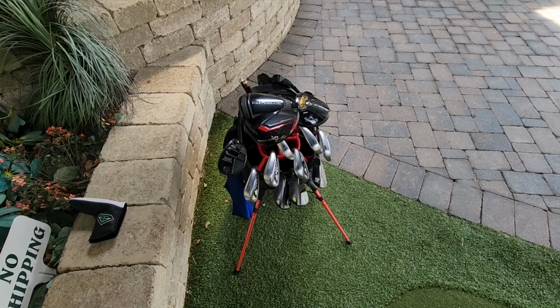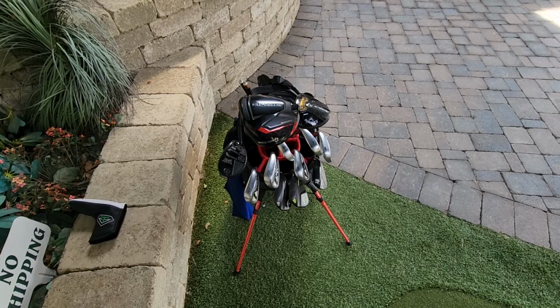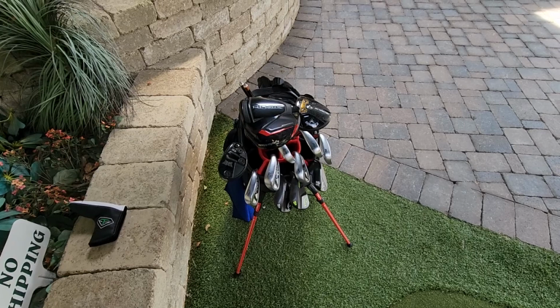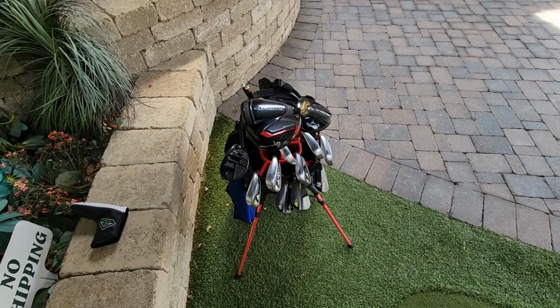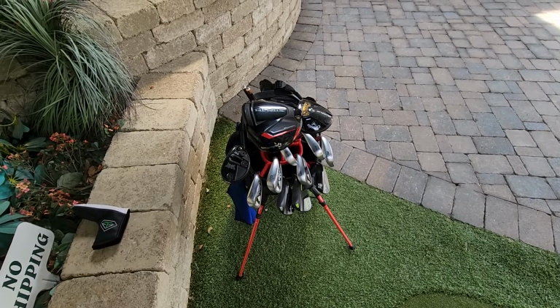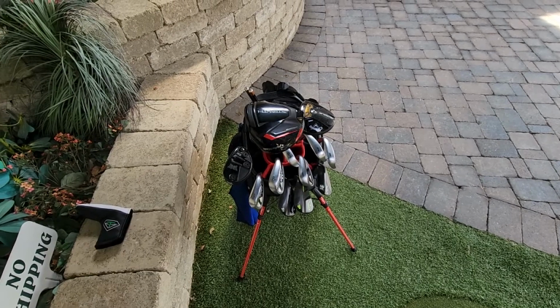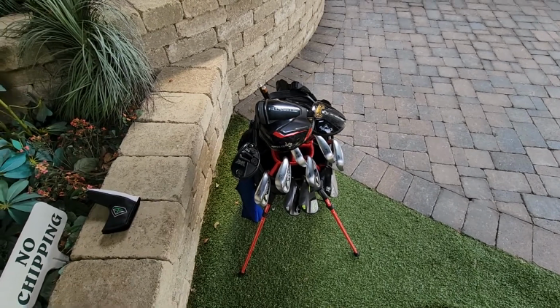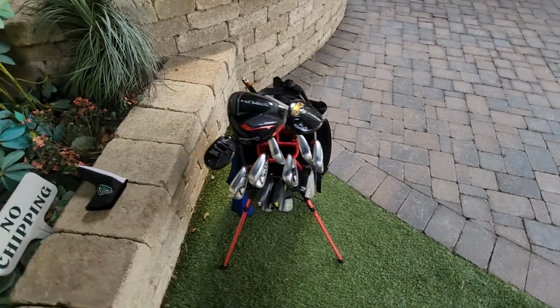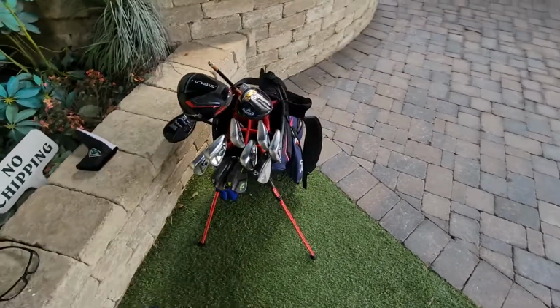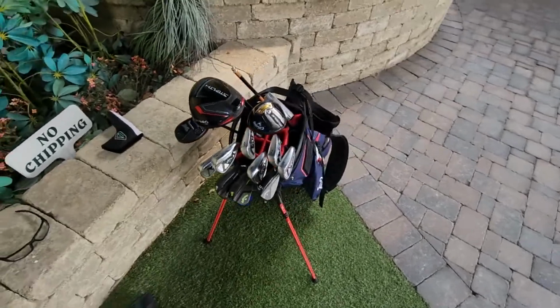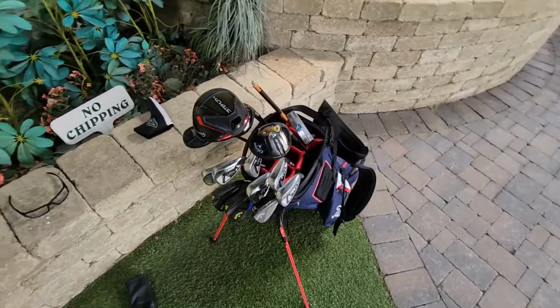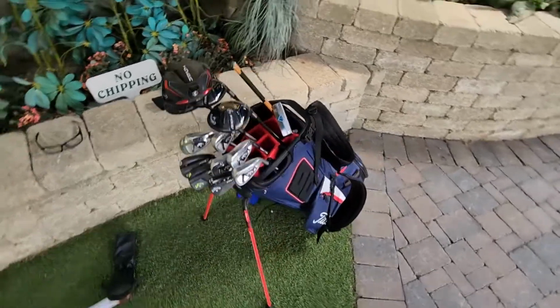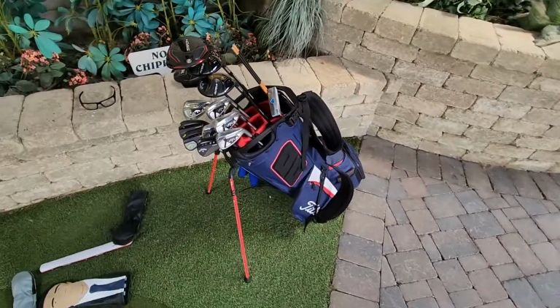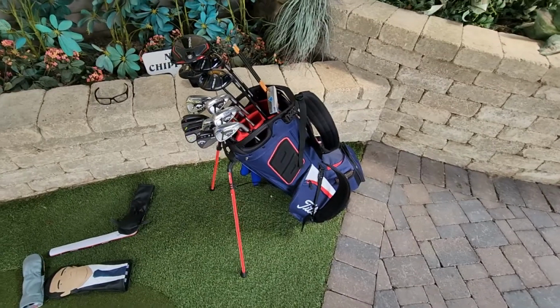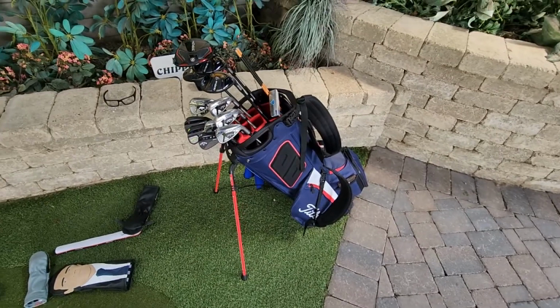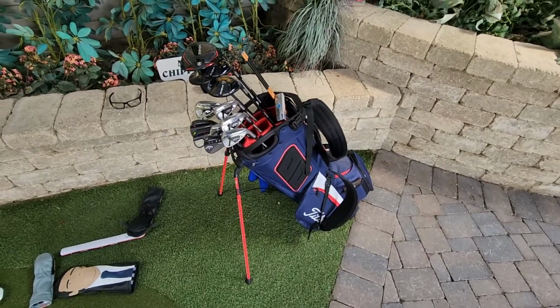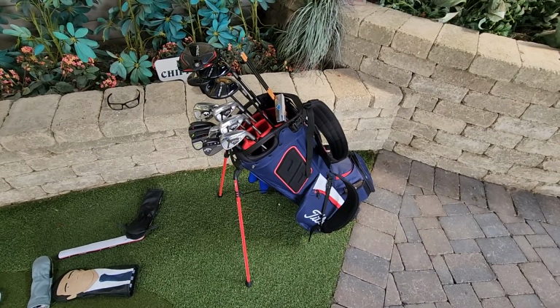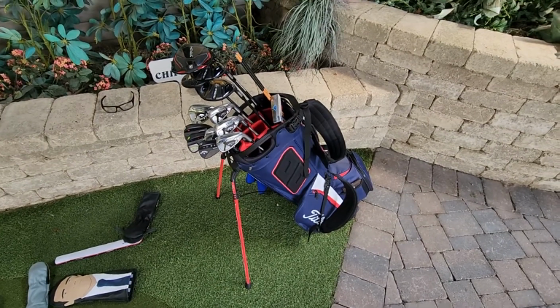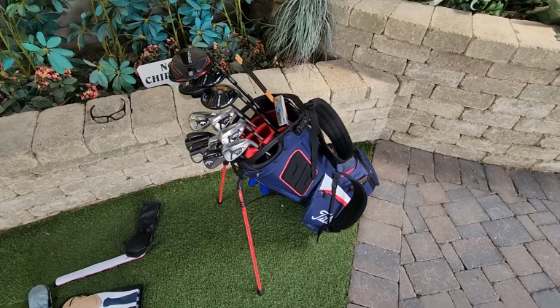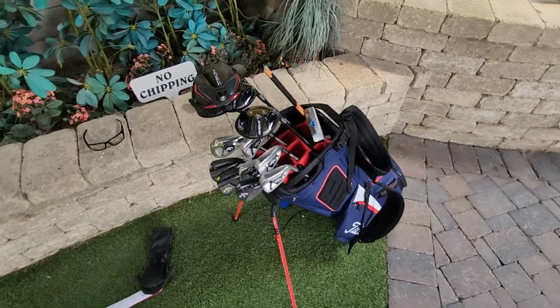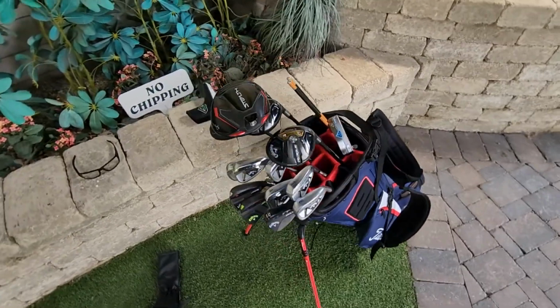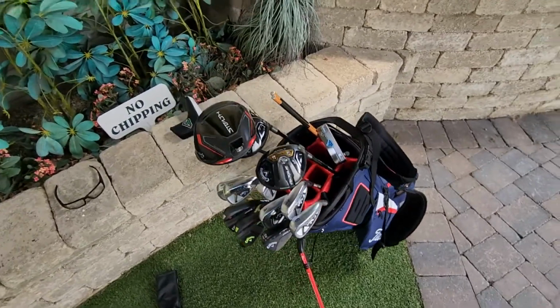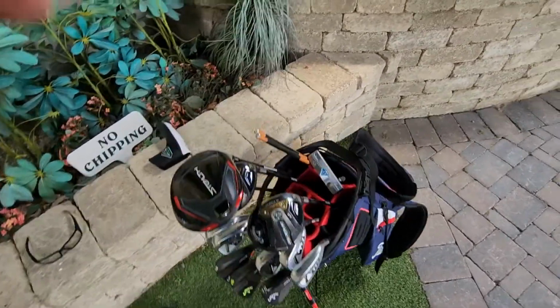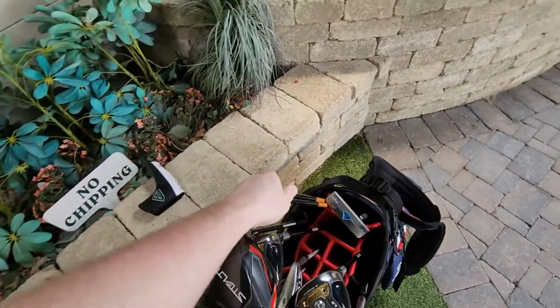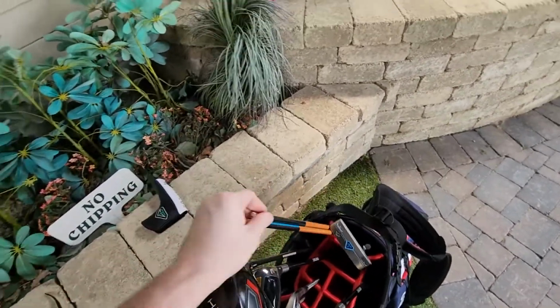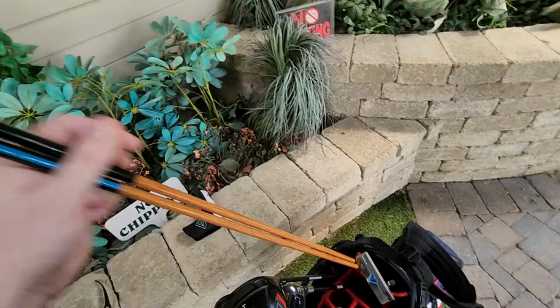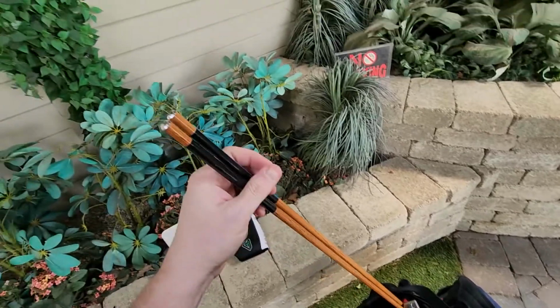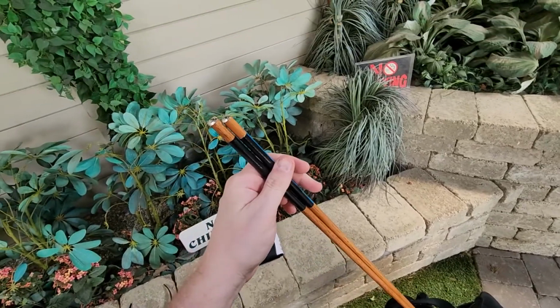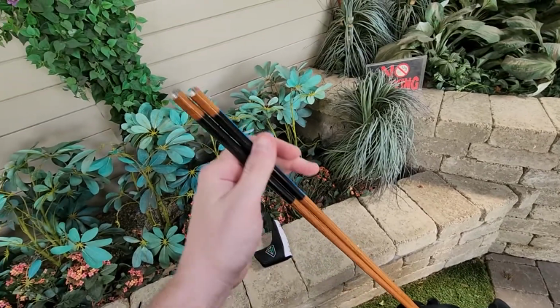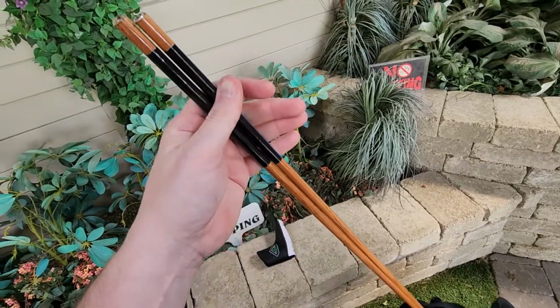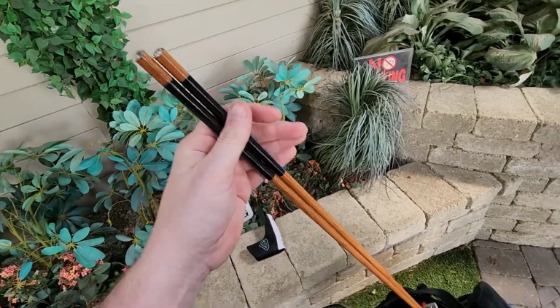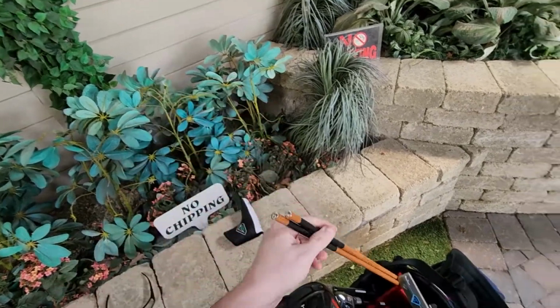Alright, let's do a what's in the bag. First off, Titleist stand bag. Thin blue line birdie sticks for lemonades.